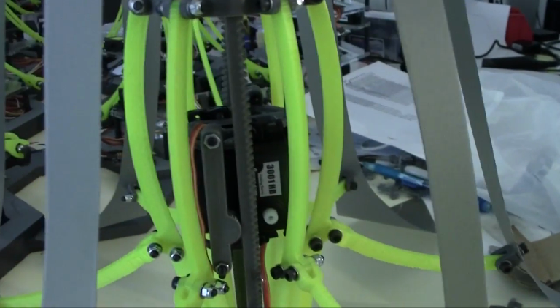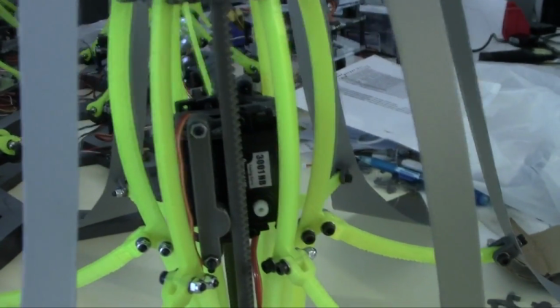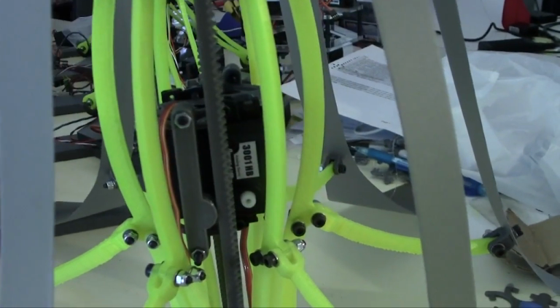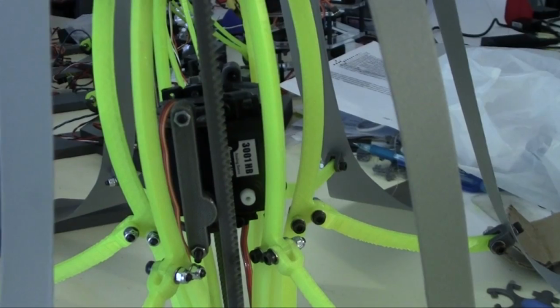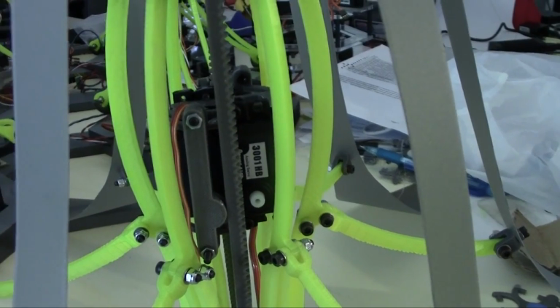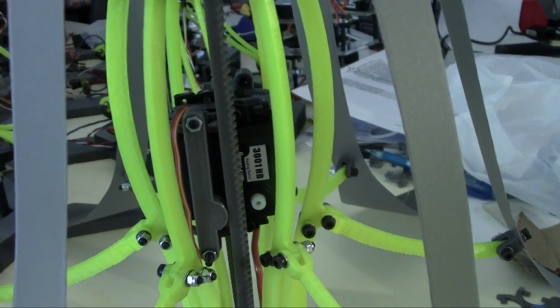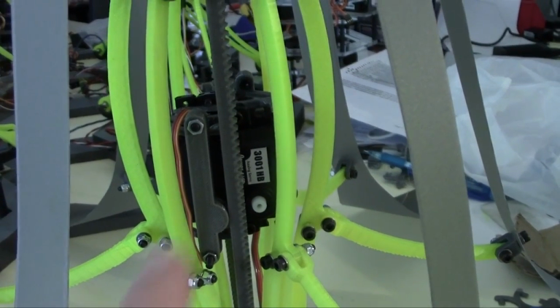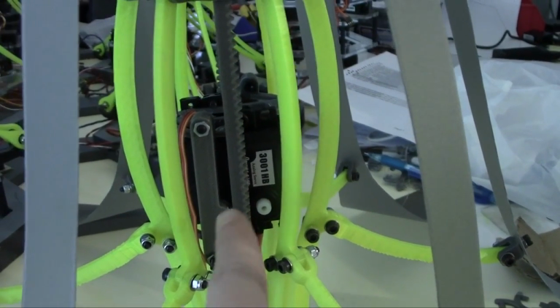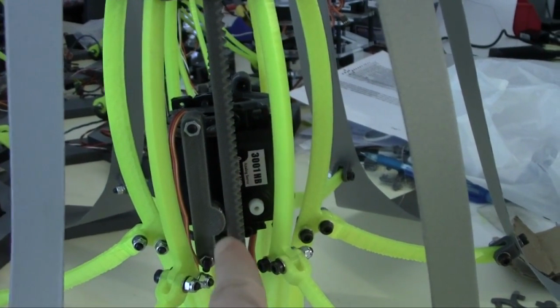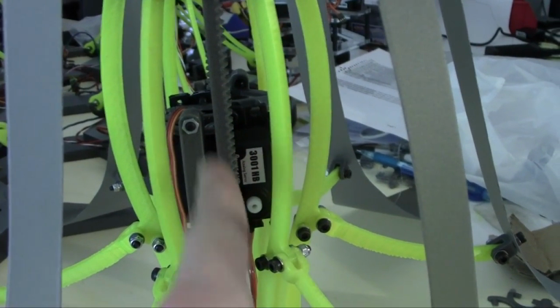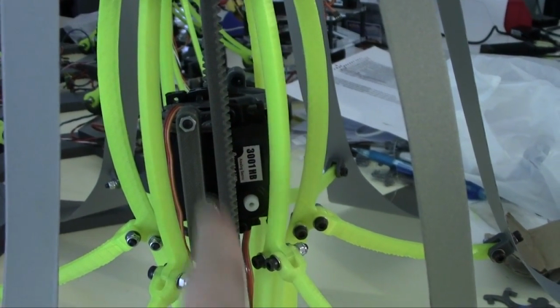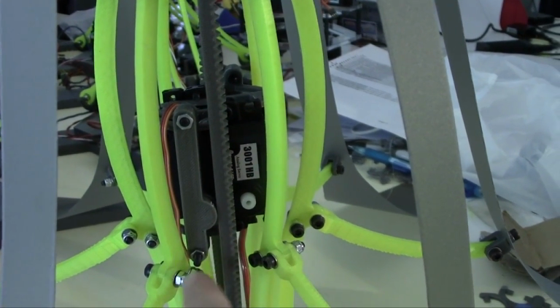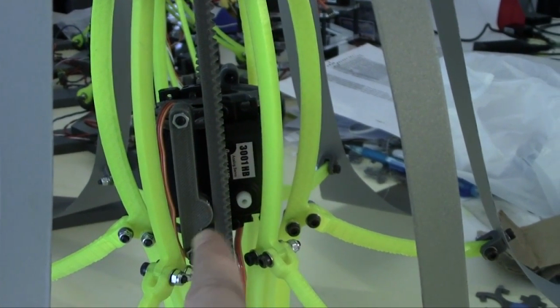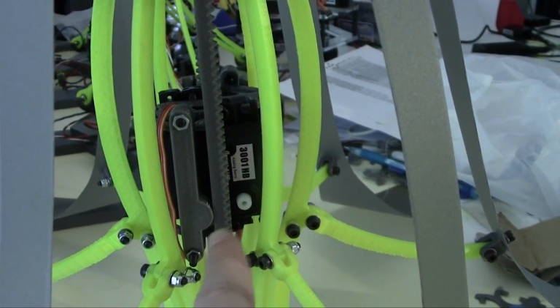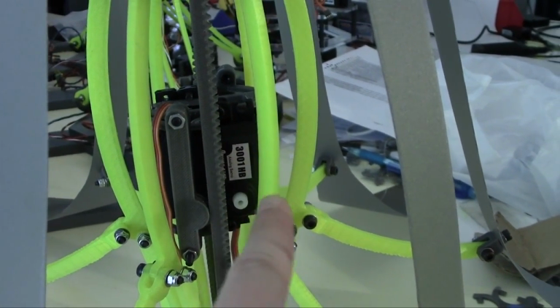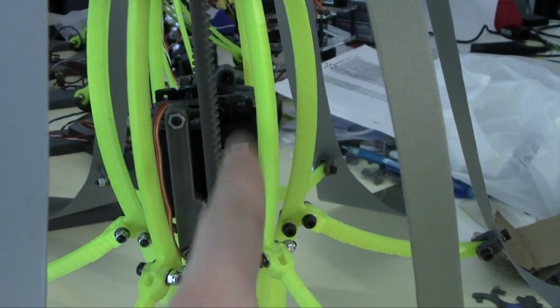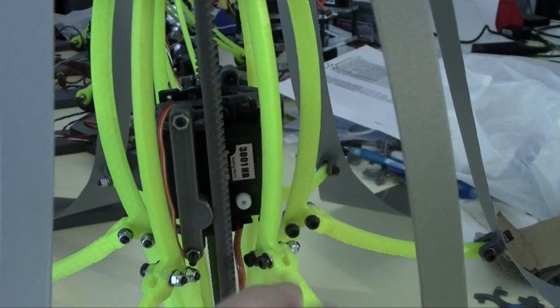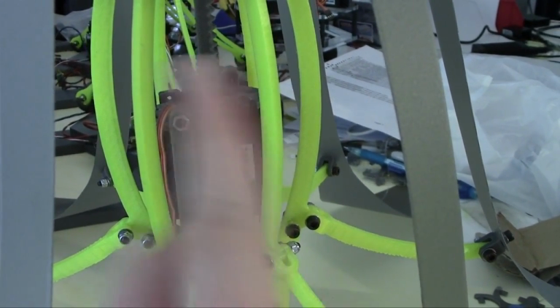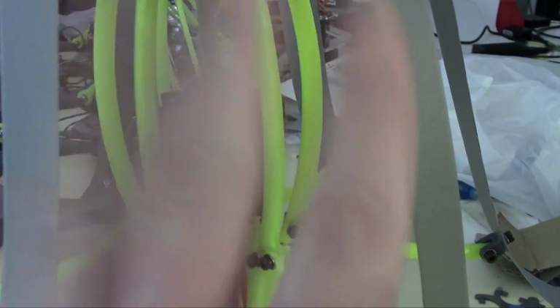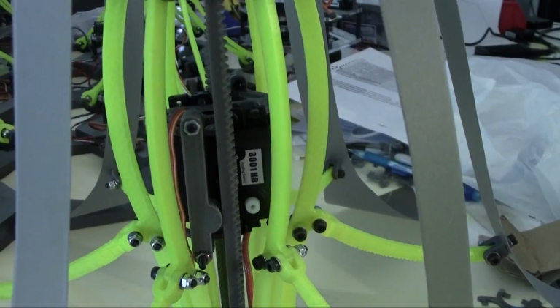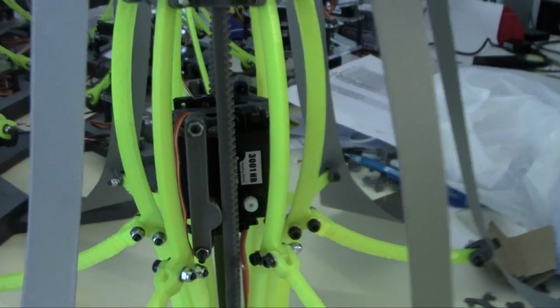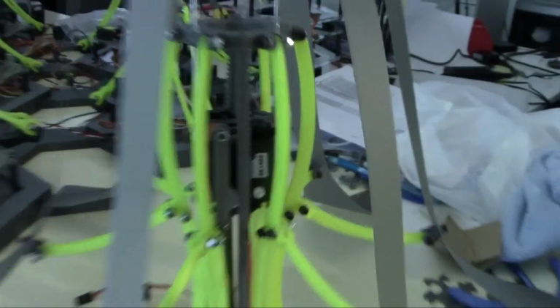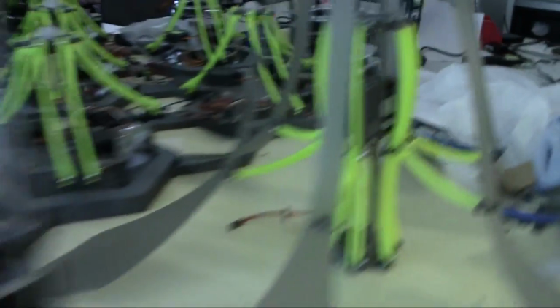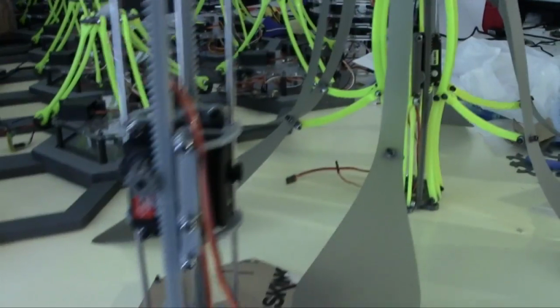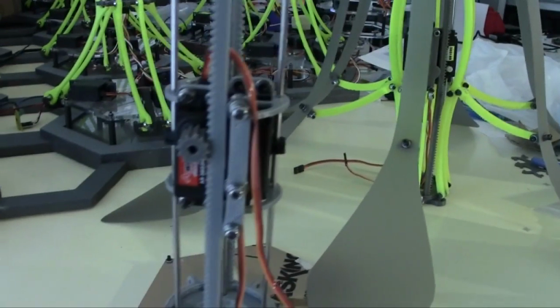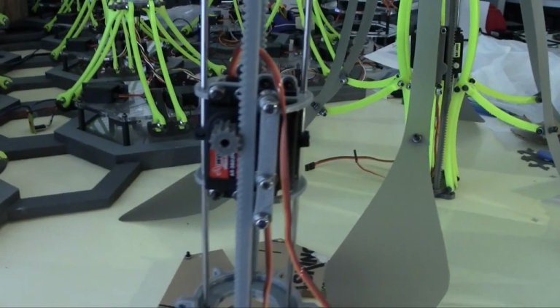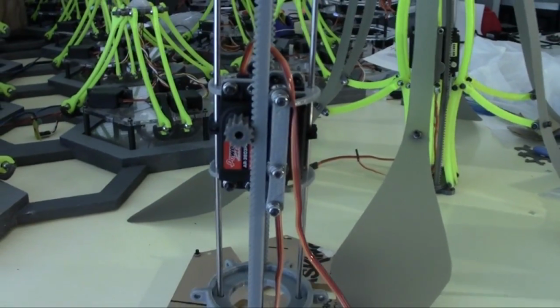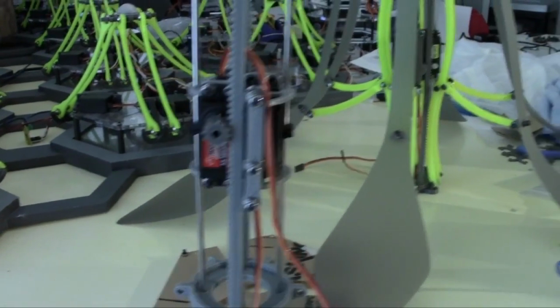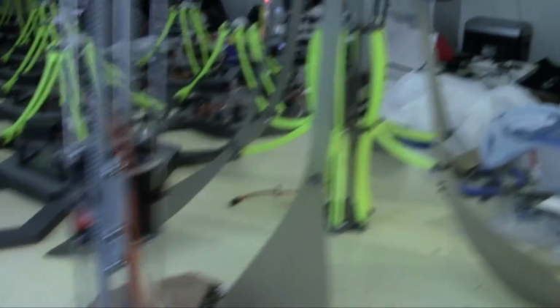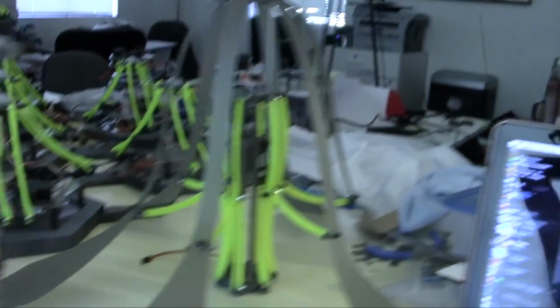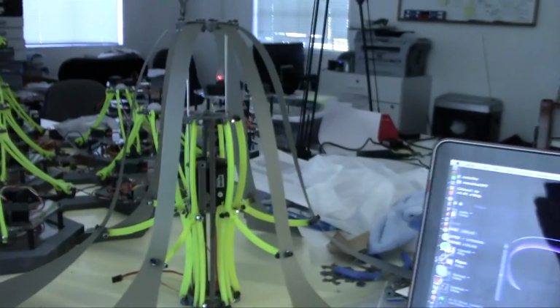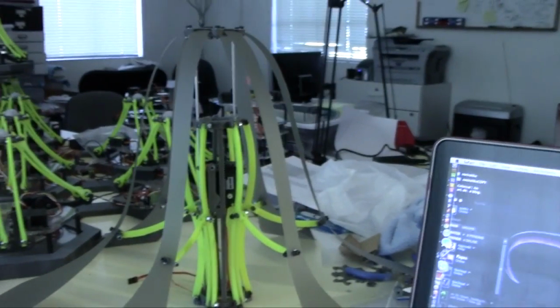That slipping was a problem I kind of had with this guy over here. Even though I did install a little tensioner bit right here, it didn't really work too well, and there were just some things I needed to change. So this is the upgrade, and that is the old one.